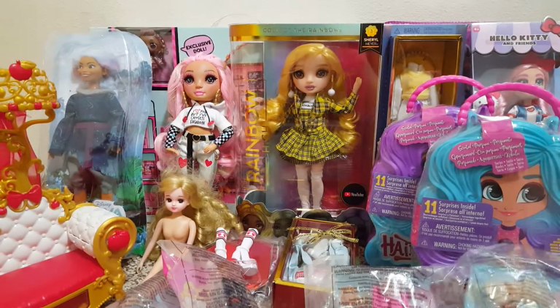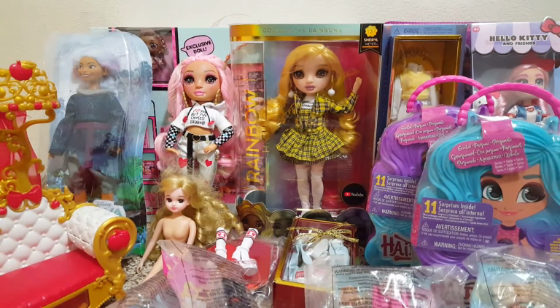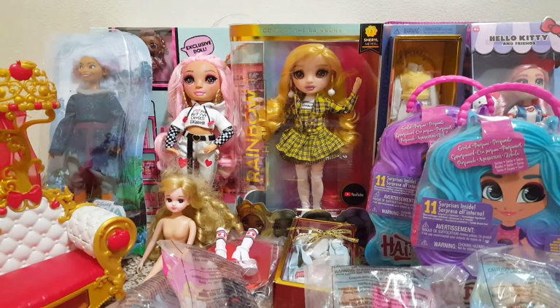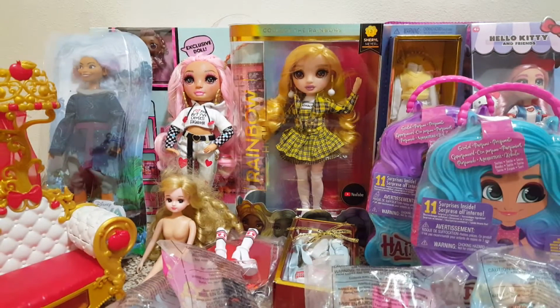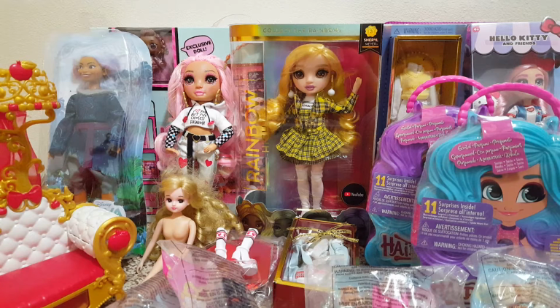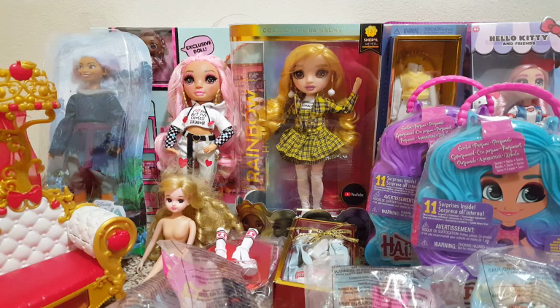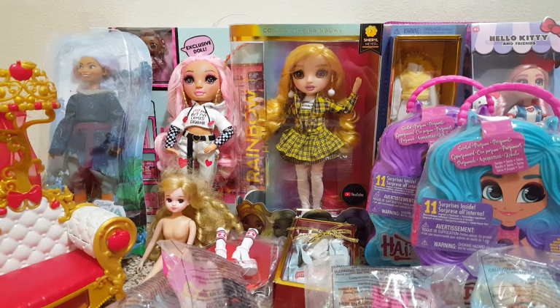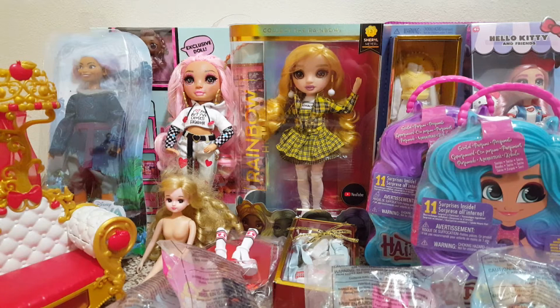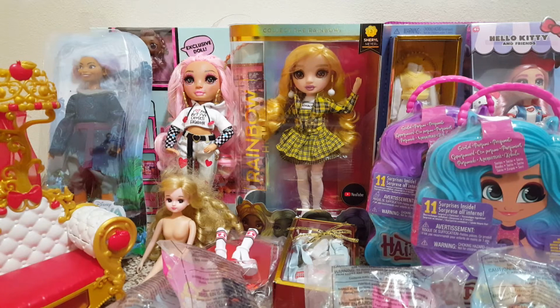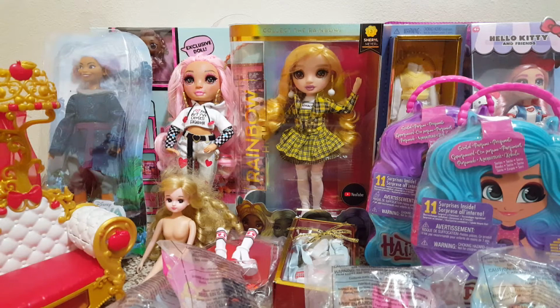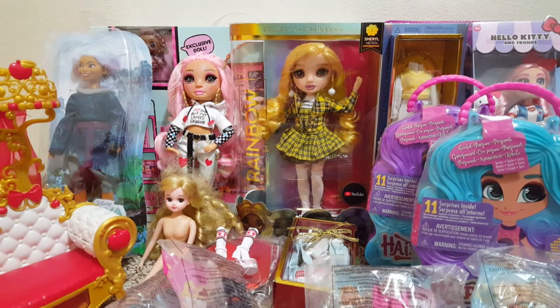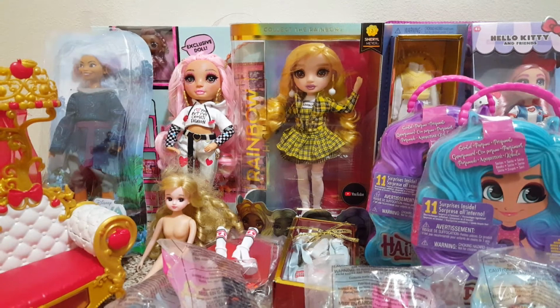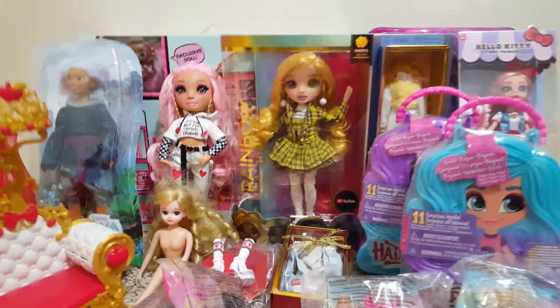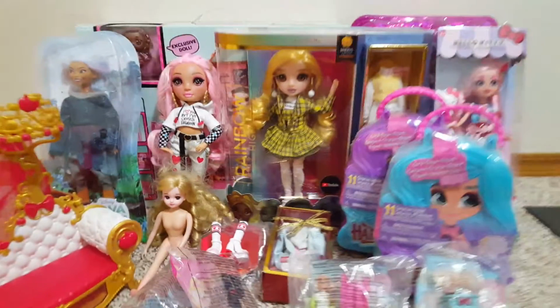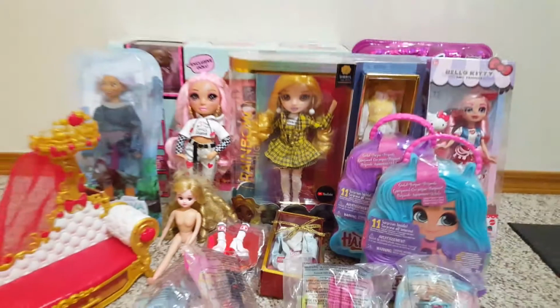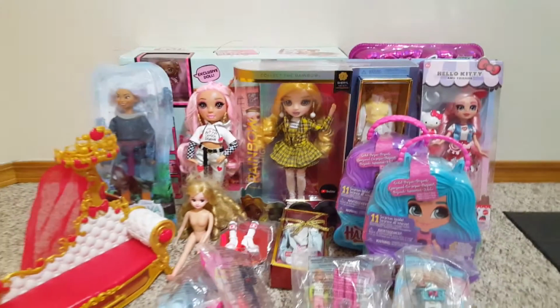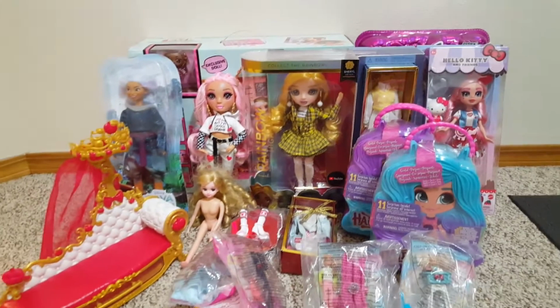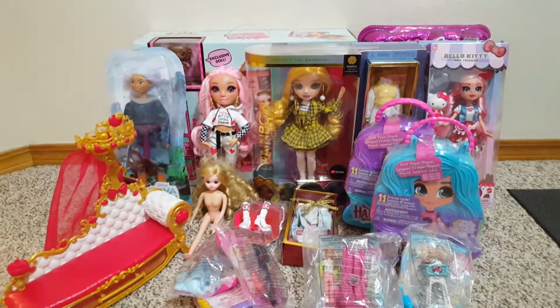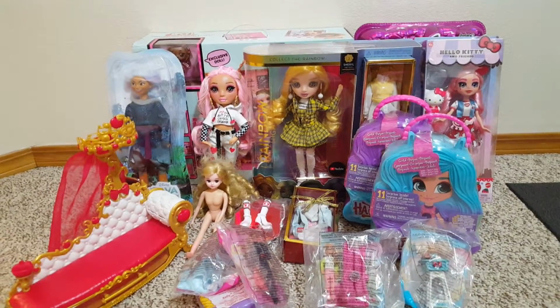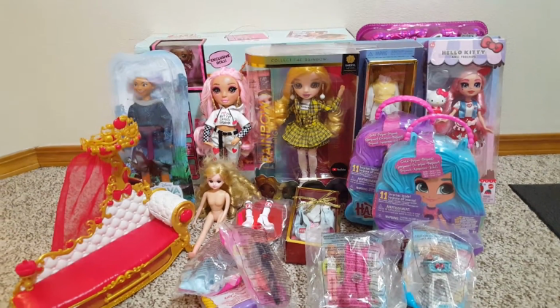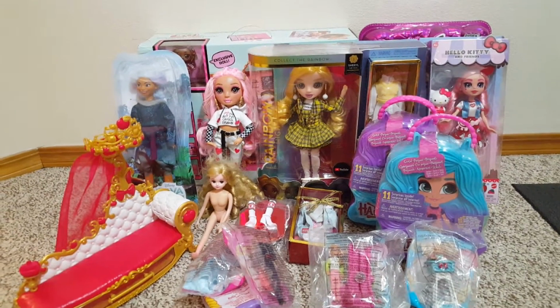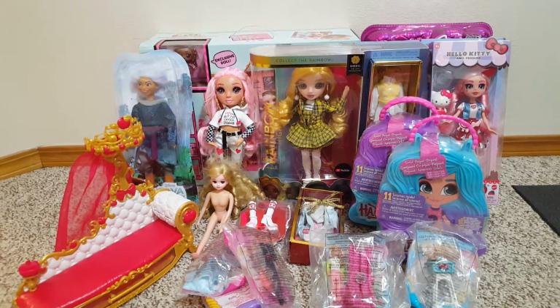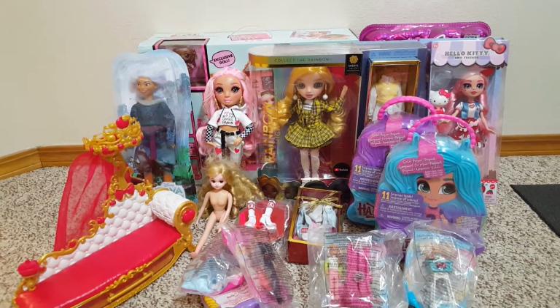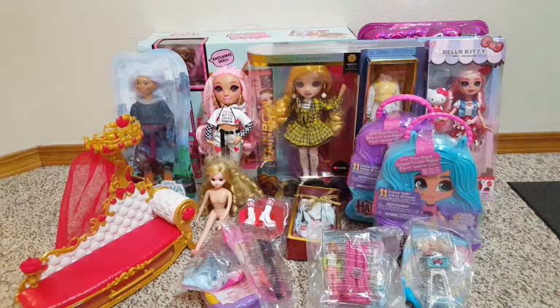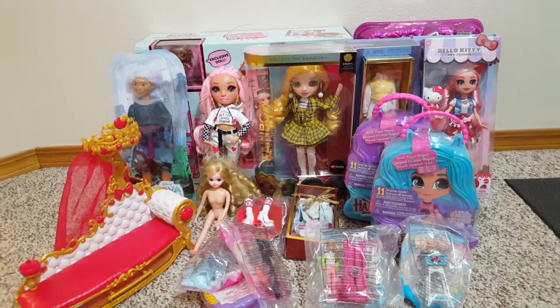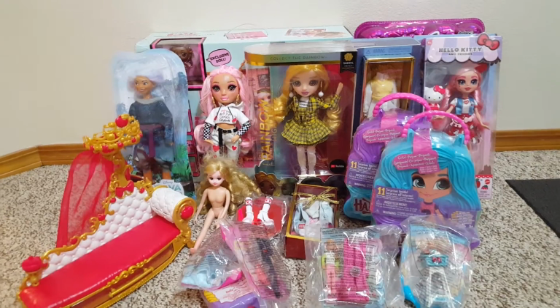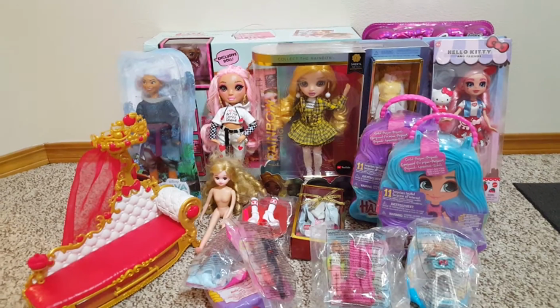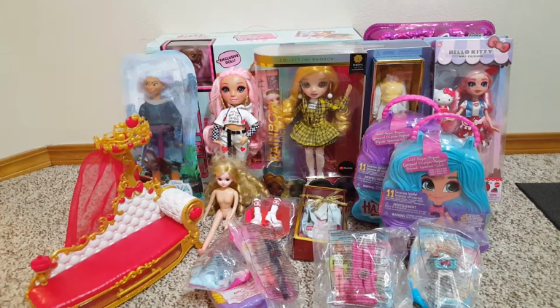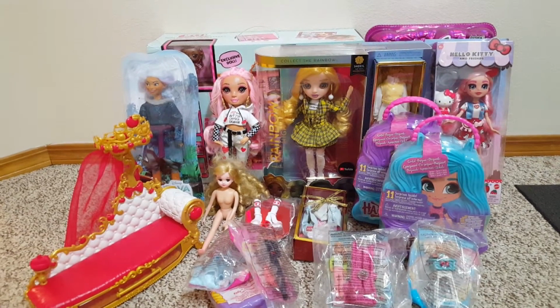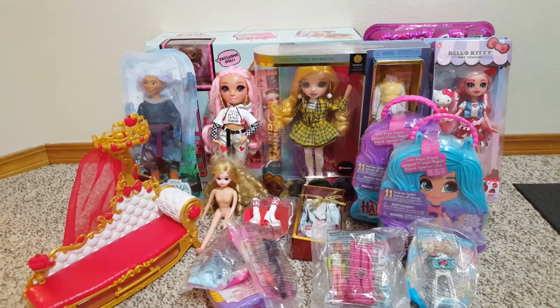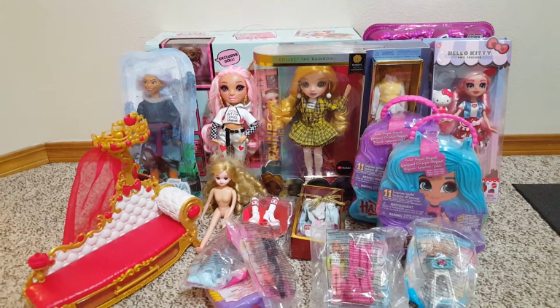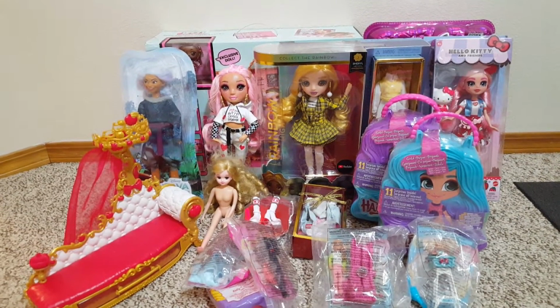So that's my doll haul. Lots of stuff — this is so fun. Thanks for watching.